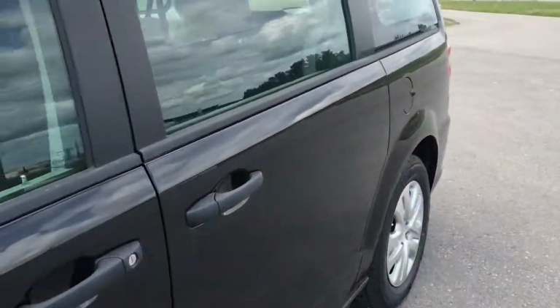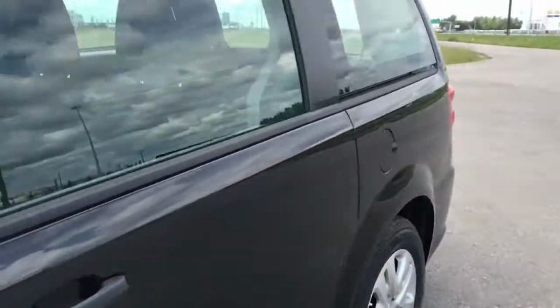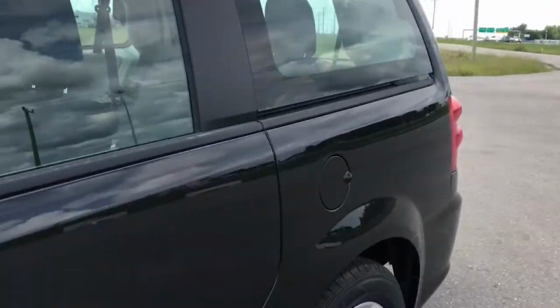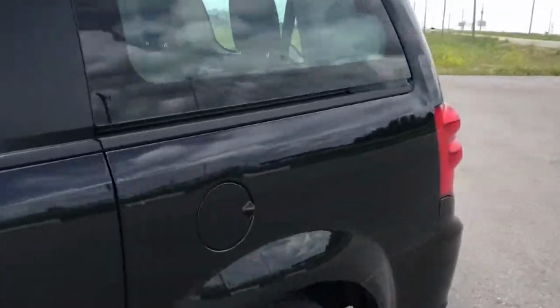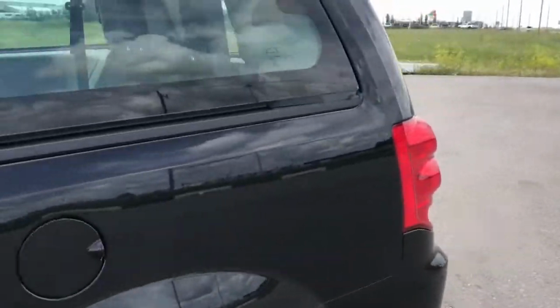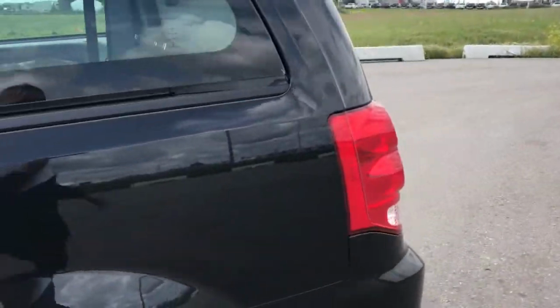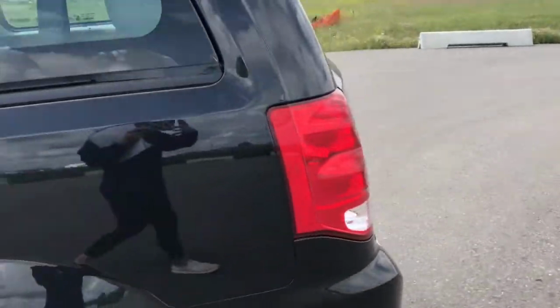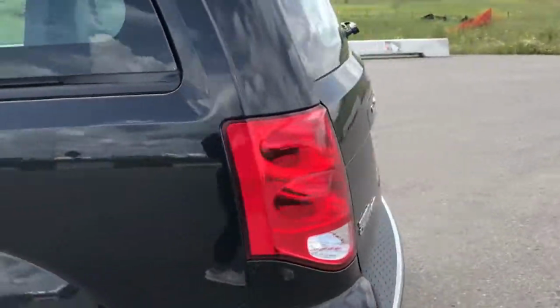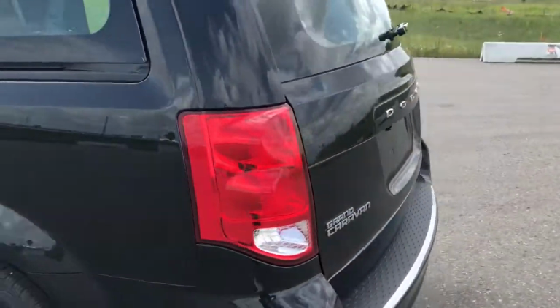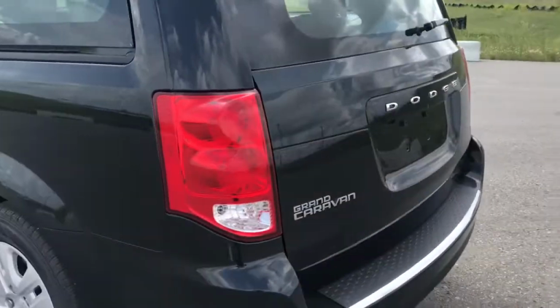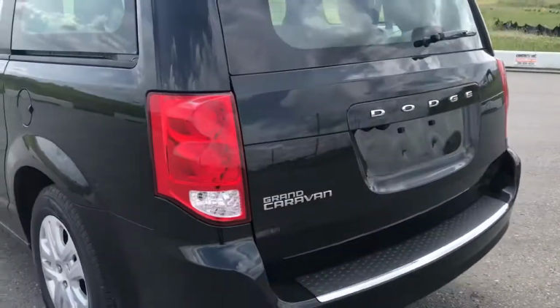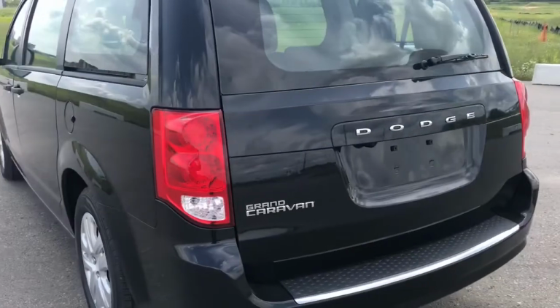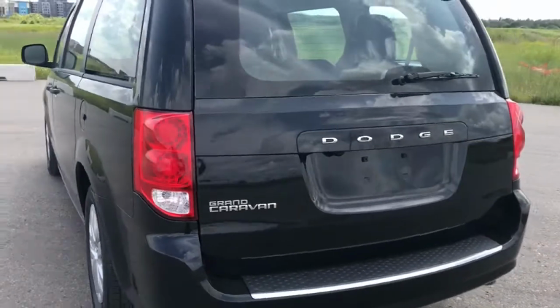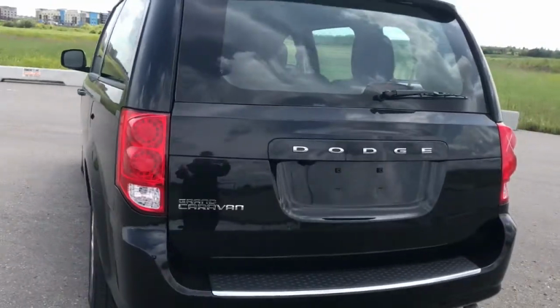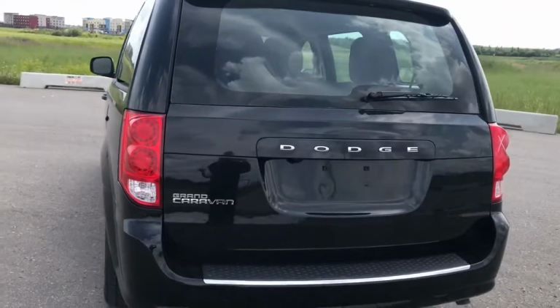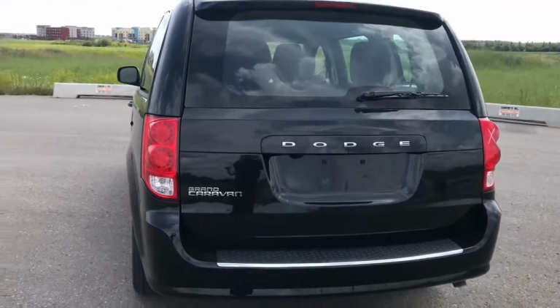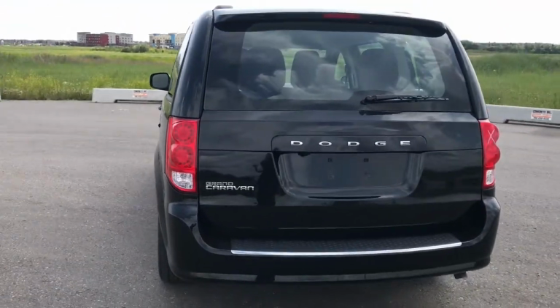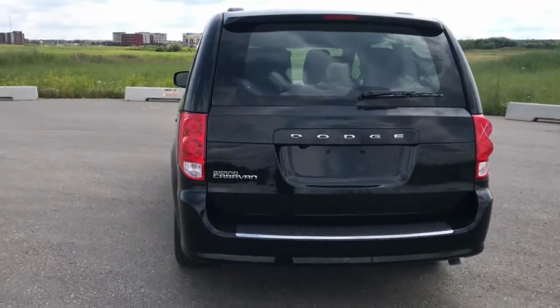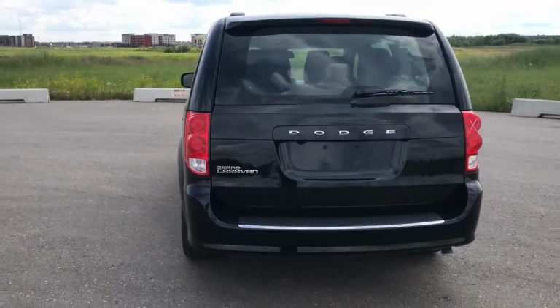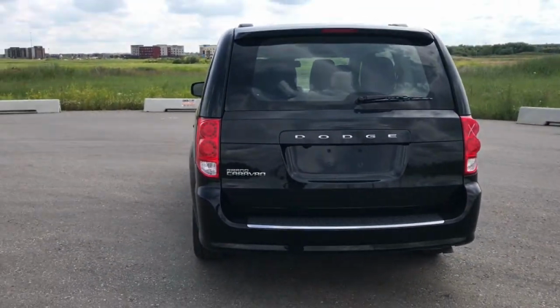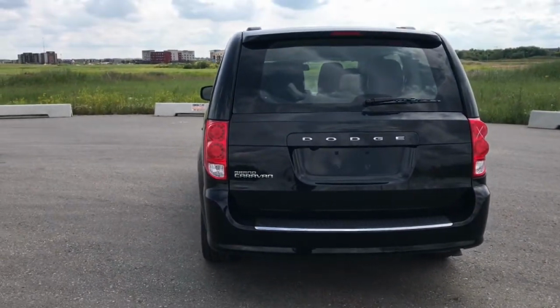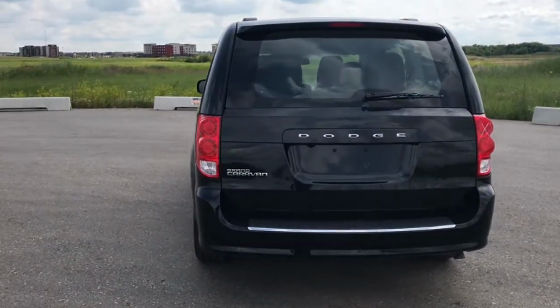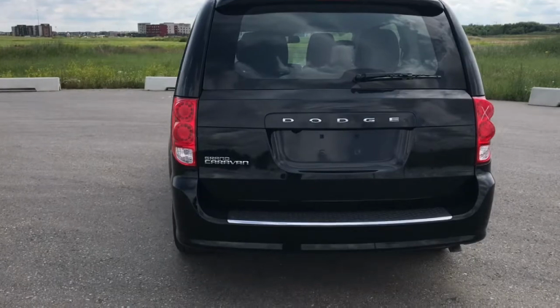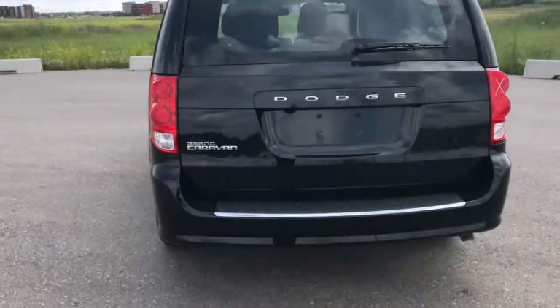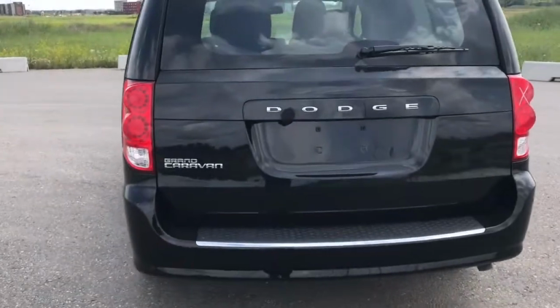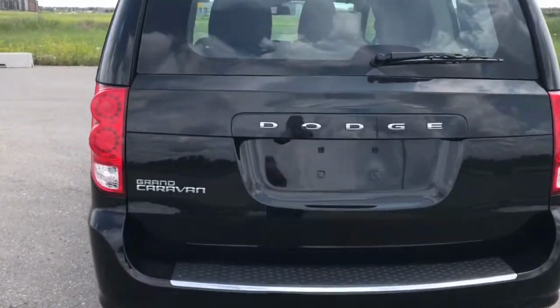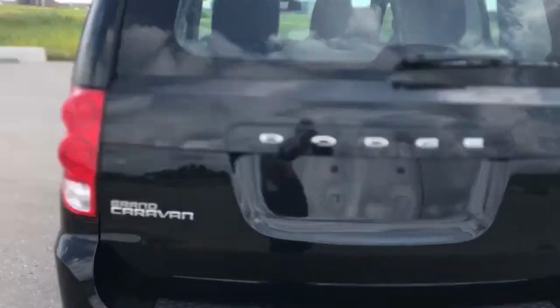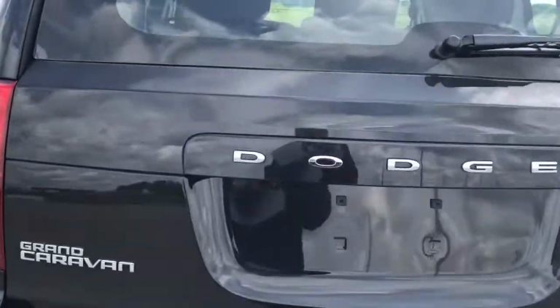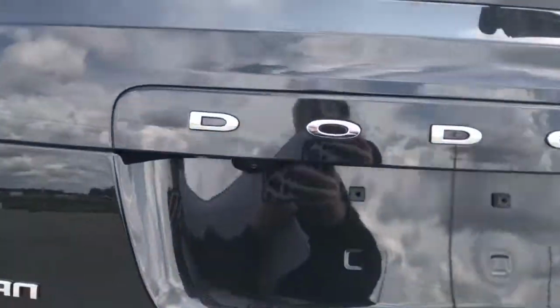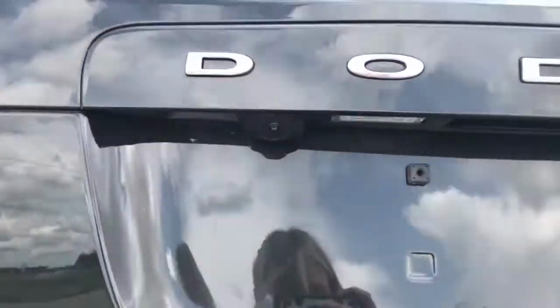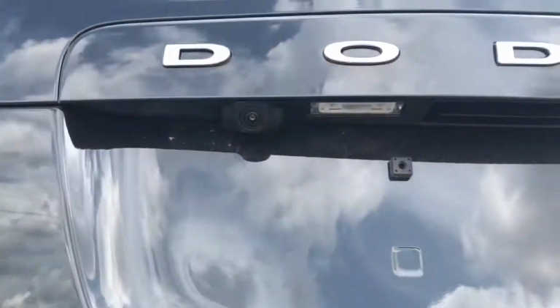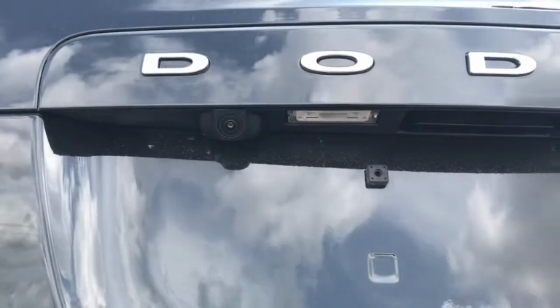Coming to the back of the vehicle, we have LED taillights, as well as the Grand Caravan and Dodge chrome badging. We've also got your backup camera right here by the license plate.